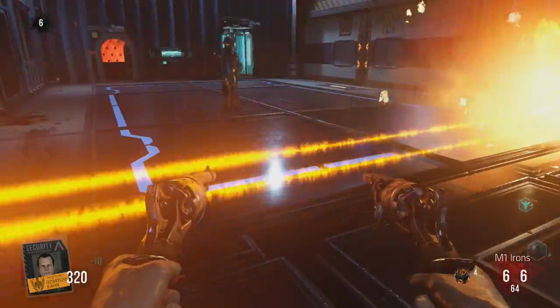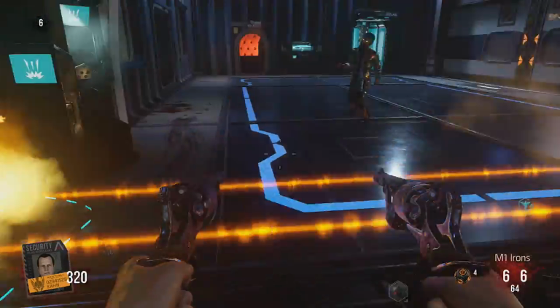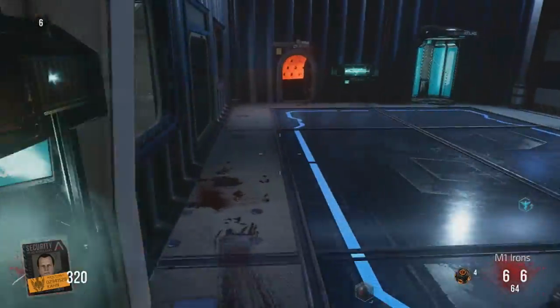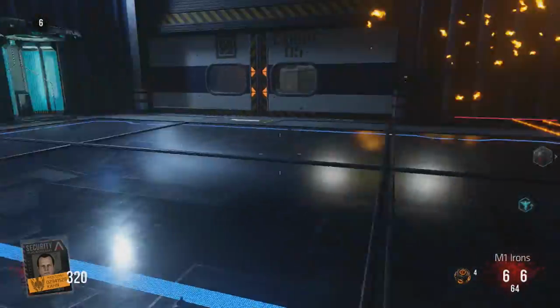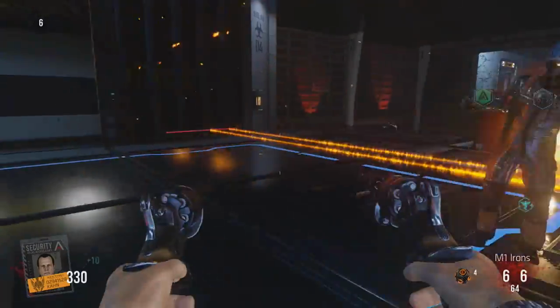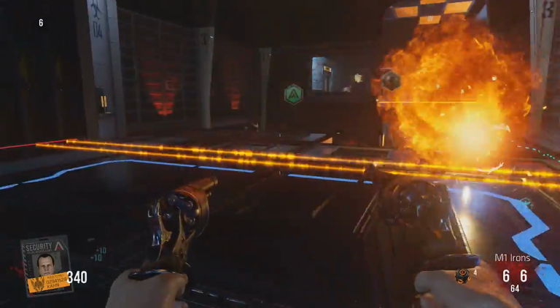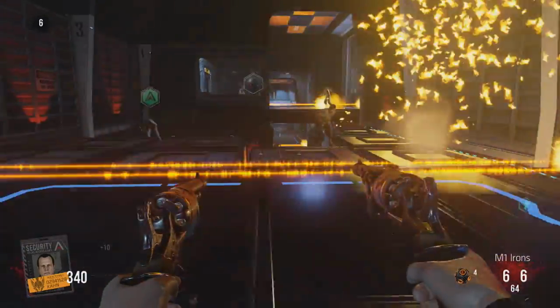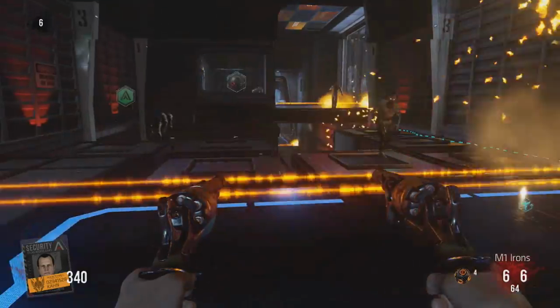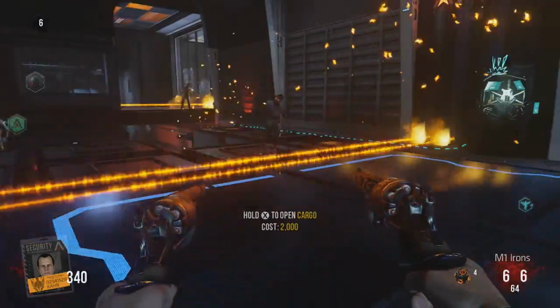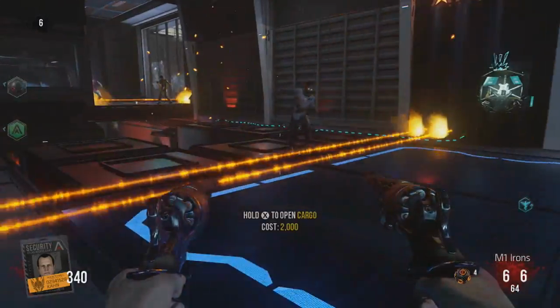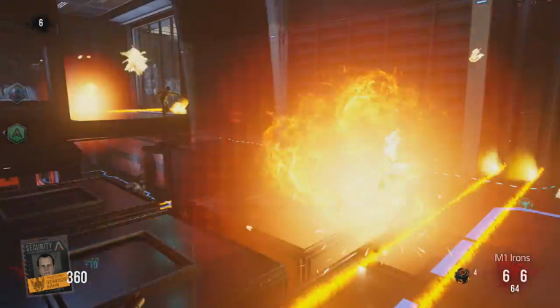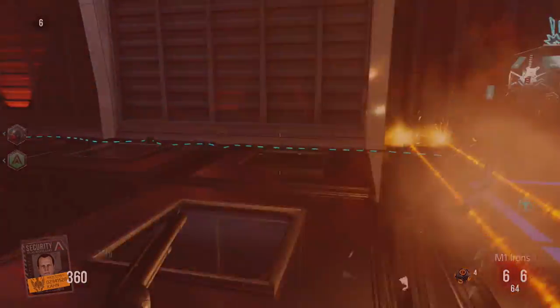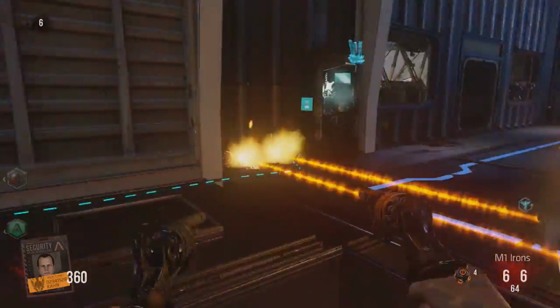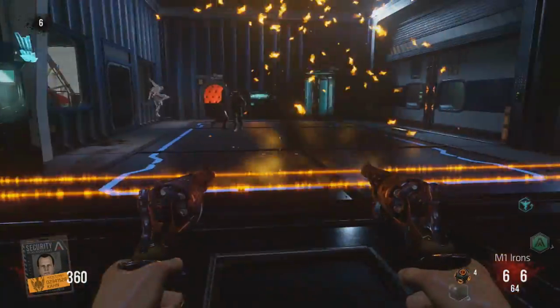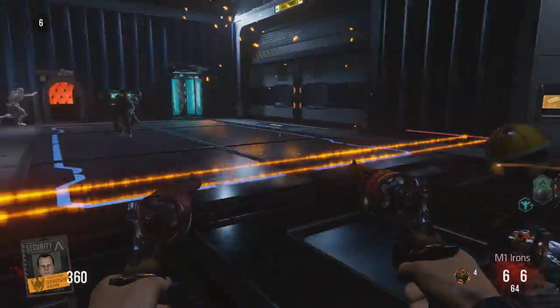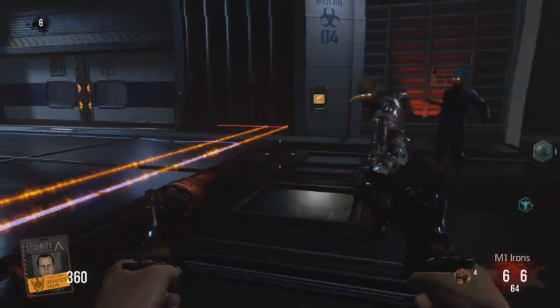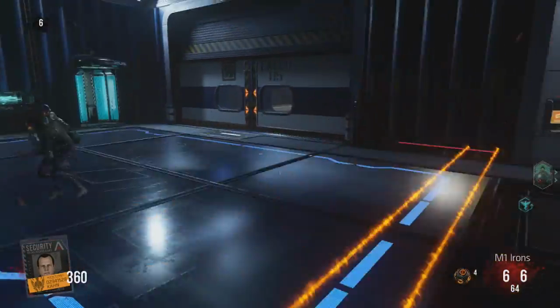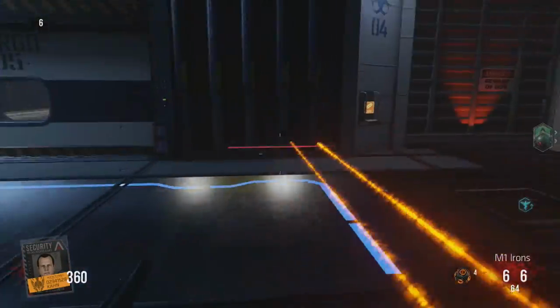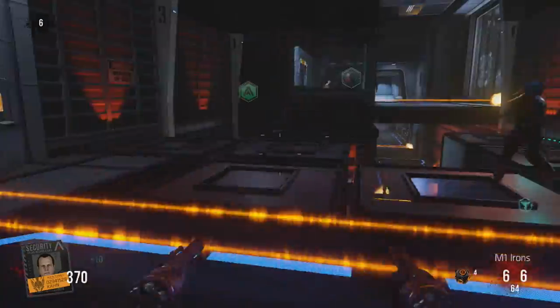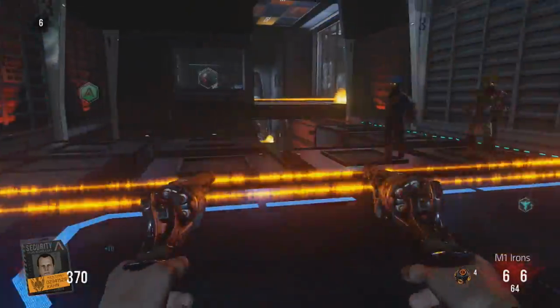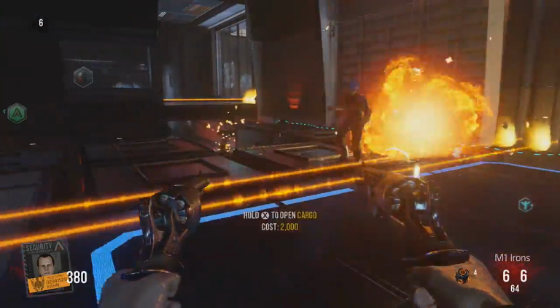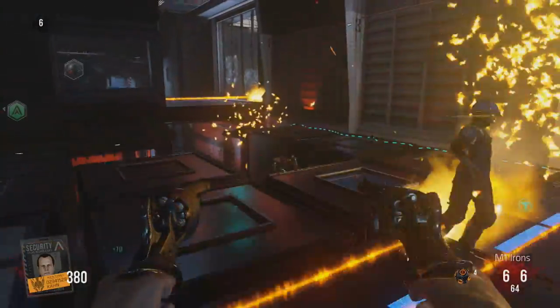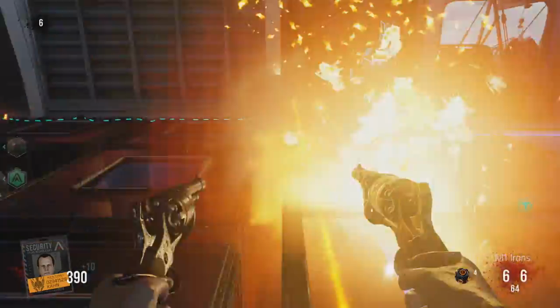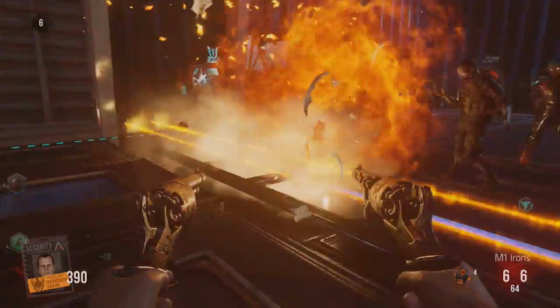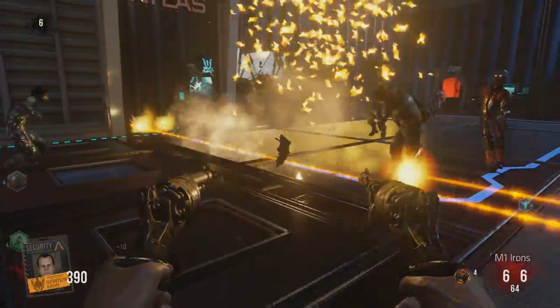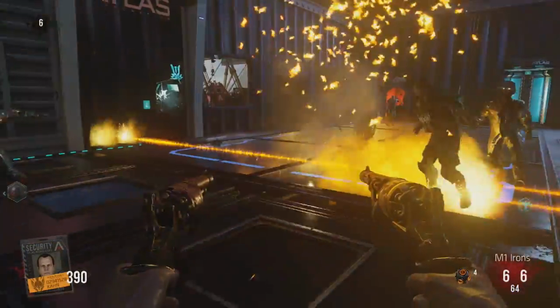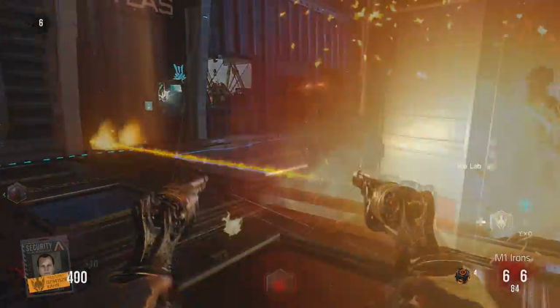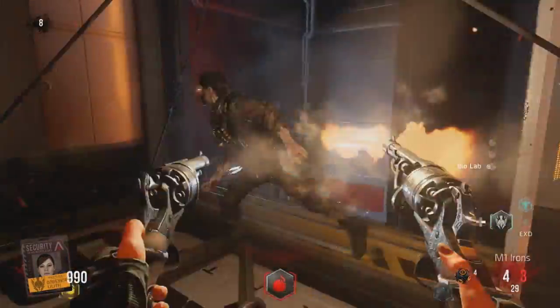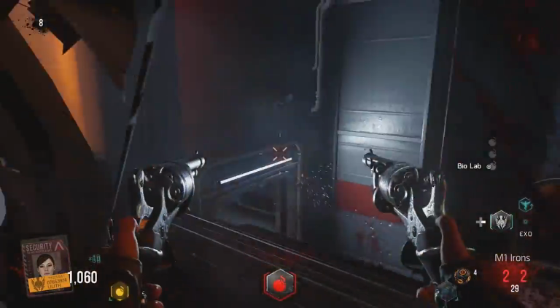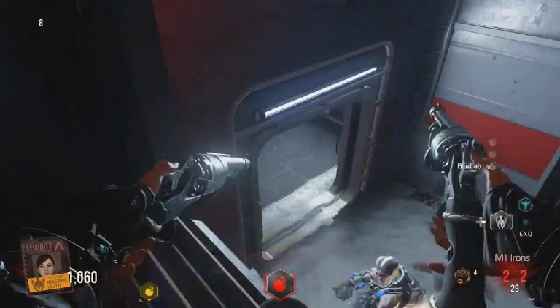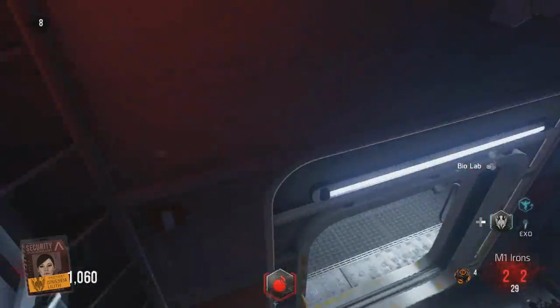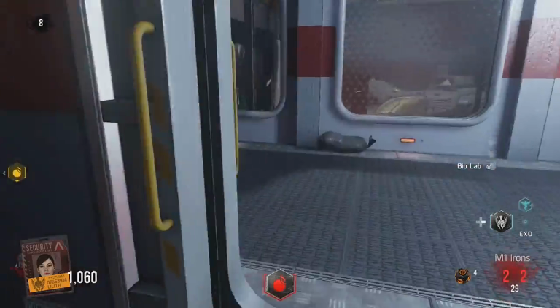All you have to do is hop back and forth over it and the zombies are pretty stupid — they'll just keep walking and that'll be the end of their lives. So this is a pretty basic trap but it's worth mentioning. Next trap.